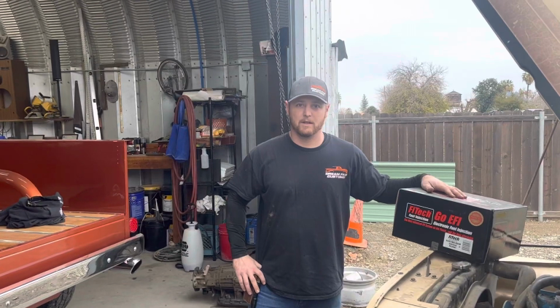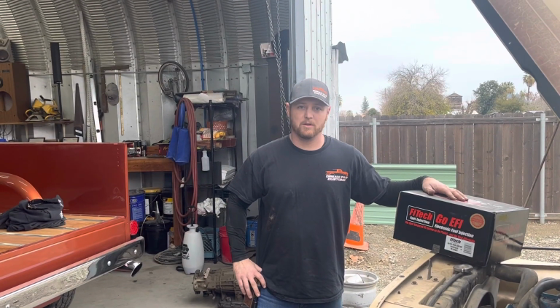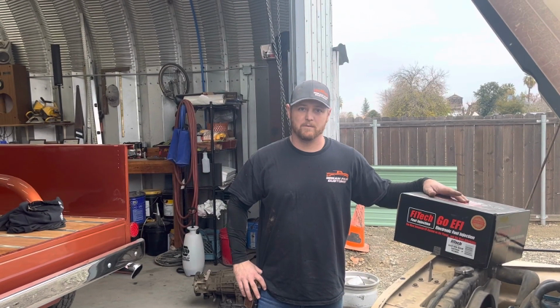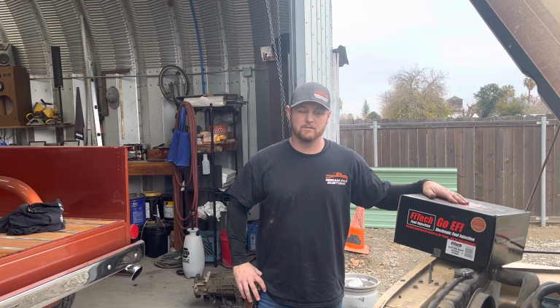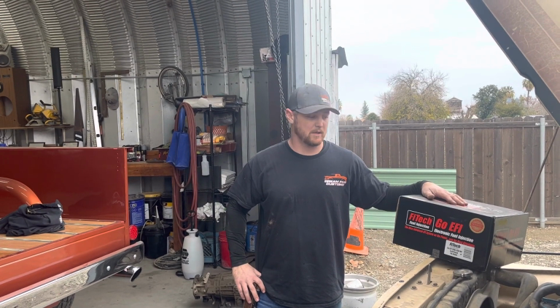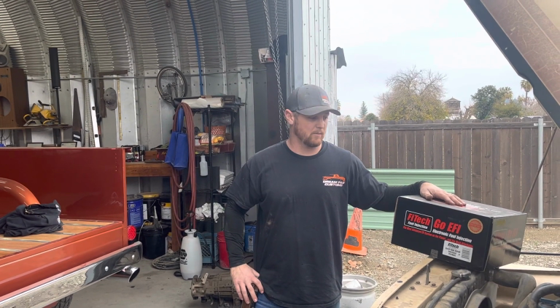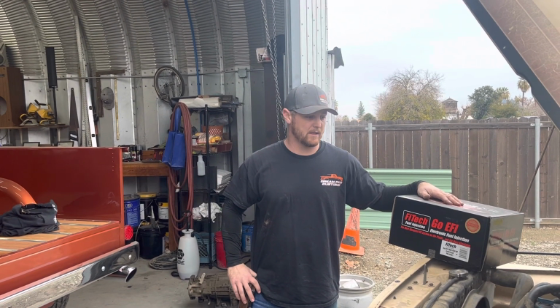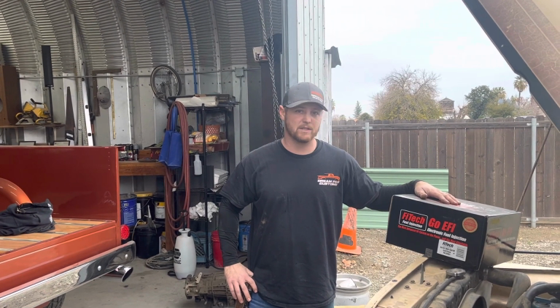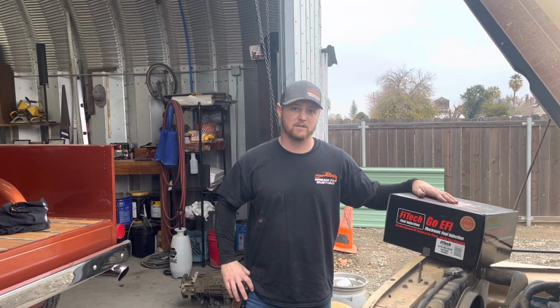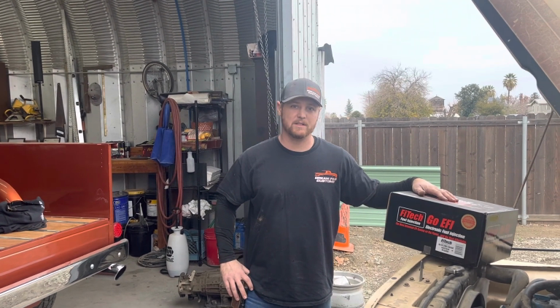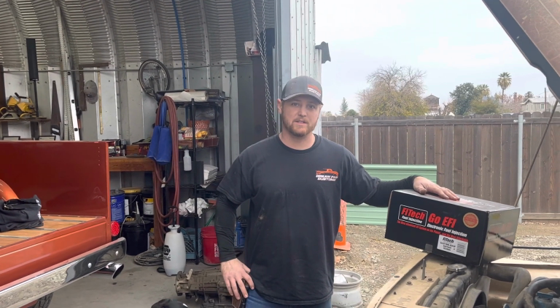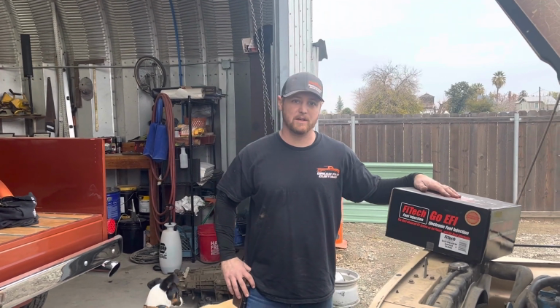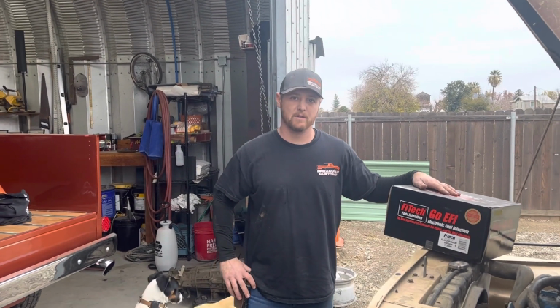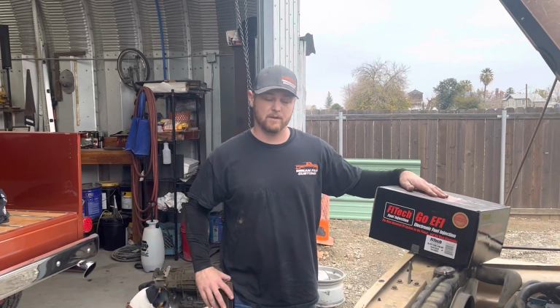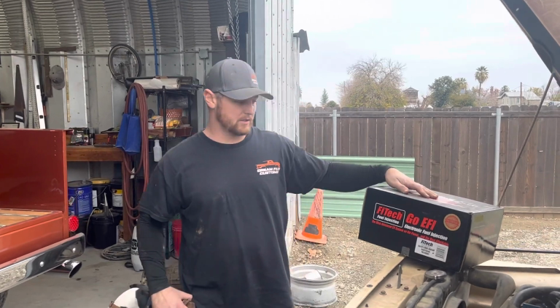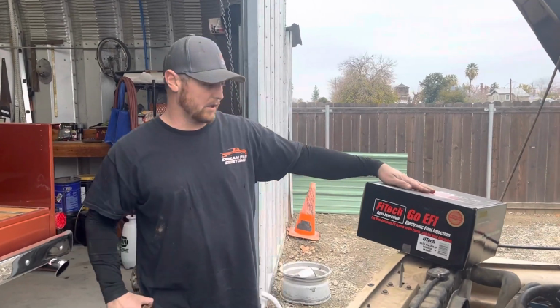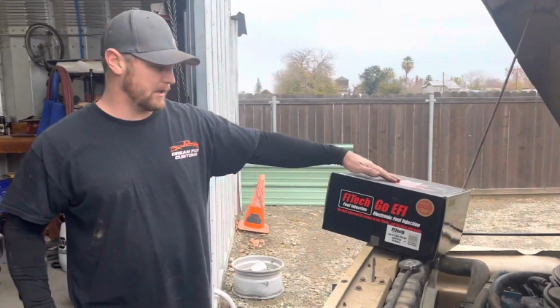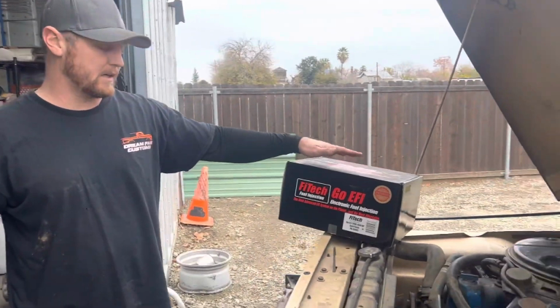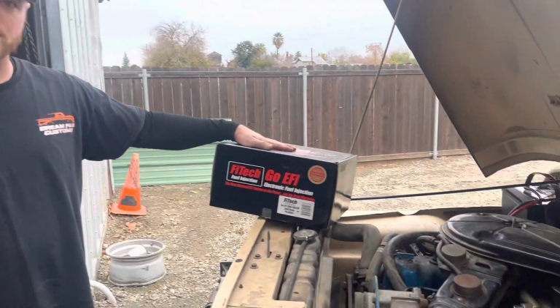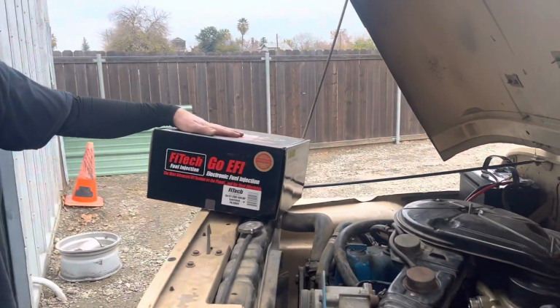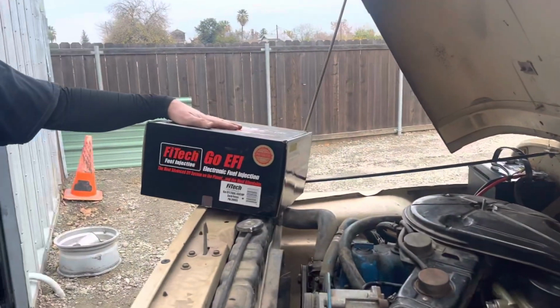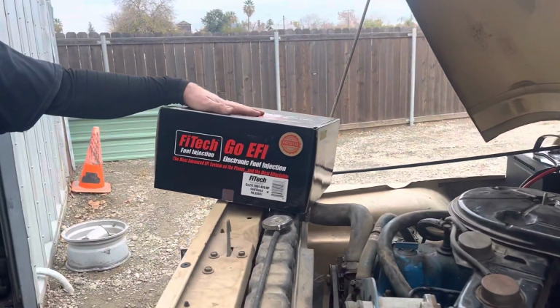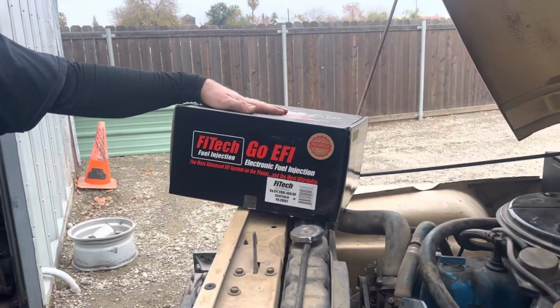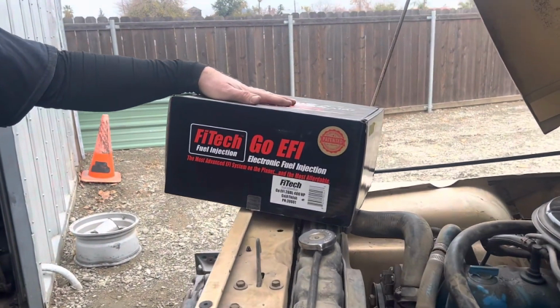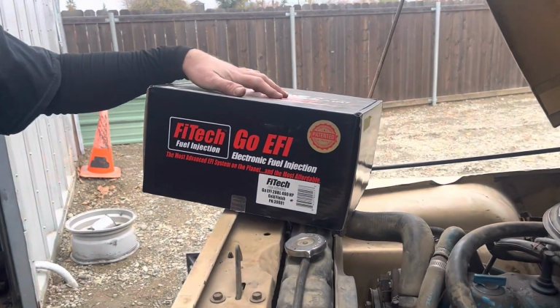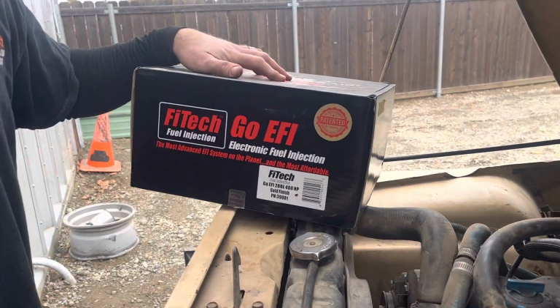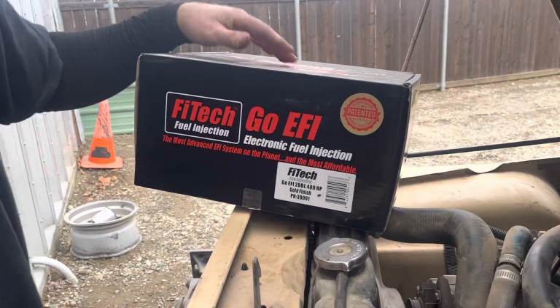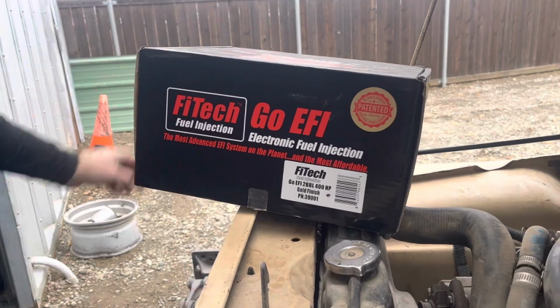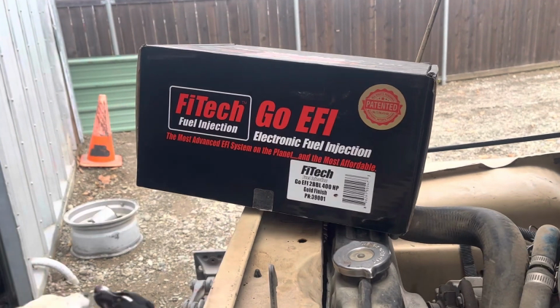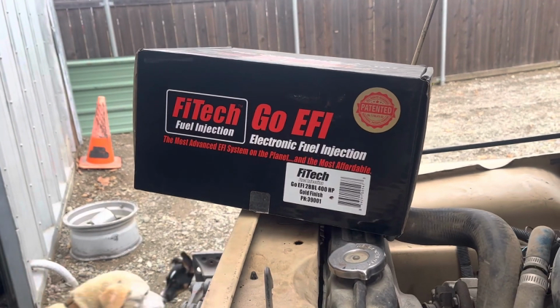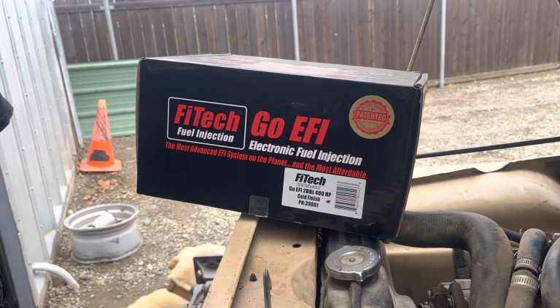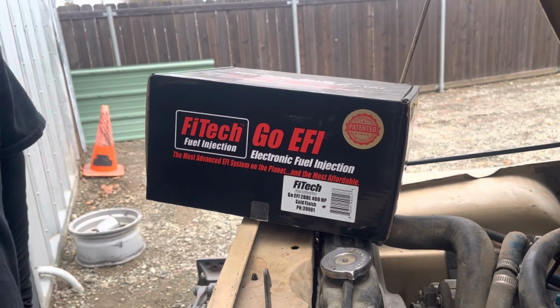Dustin with DreamCab Customs. We're back here with Steve Chara's 1980 CJ7. We finished installing the 39001 two-barrel throttle body from Phytek. Just doing a little update video.